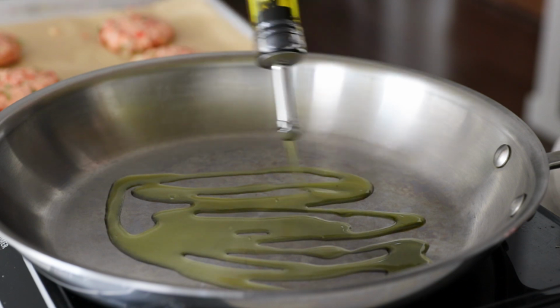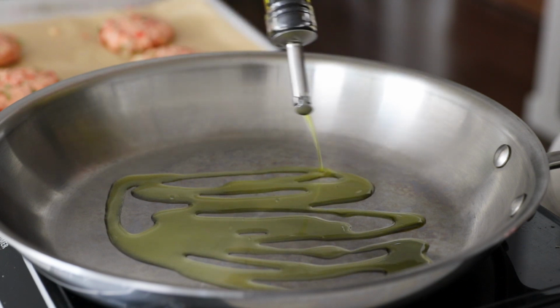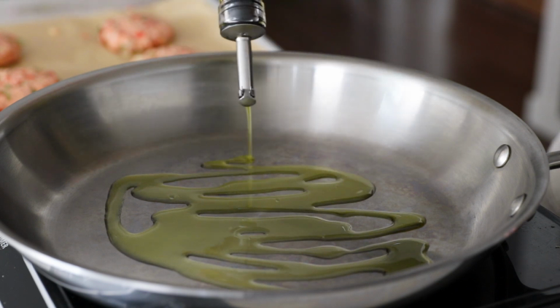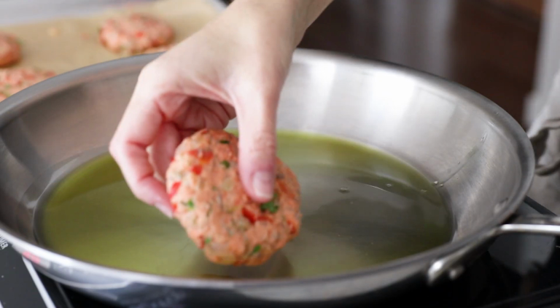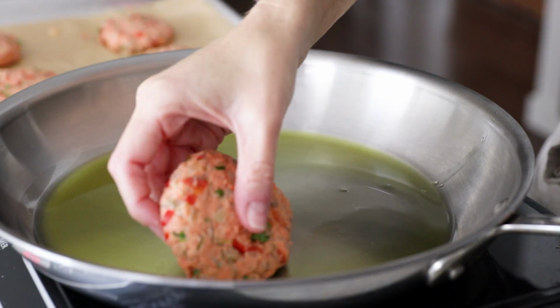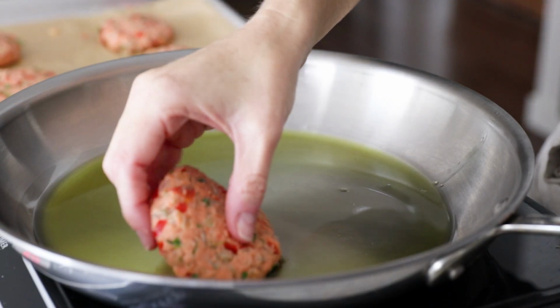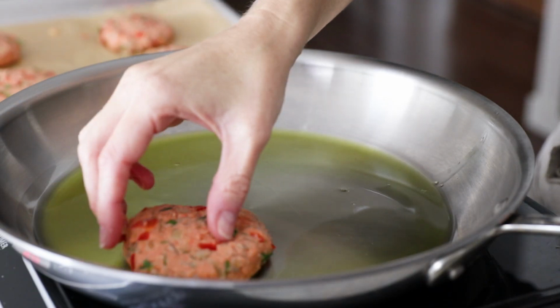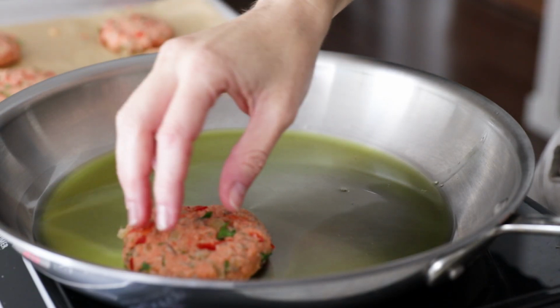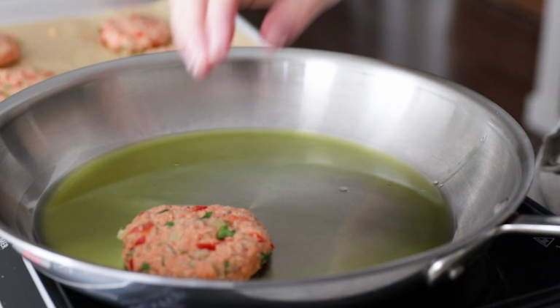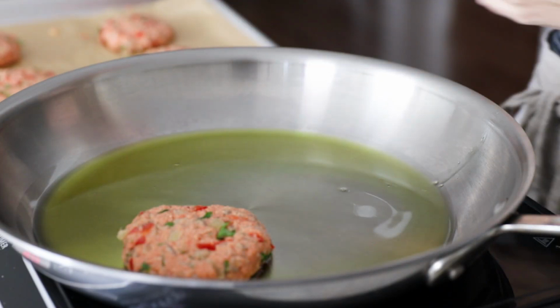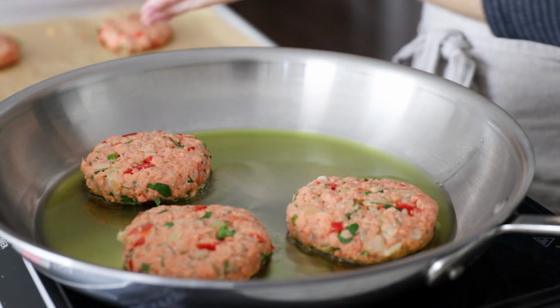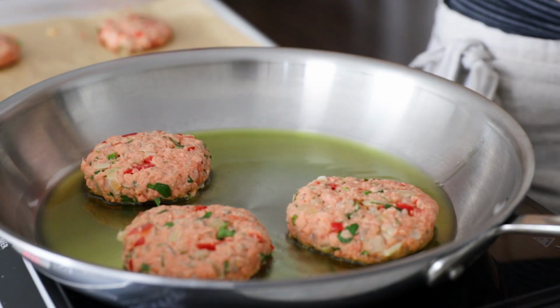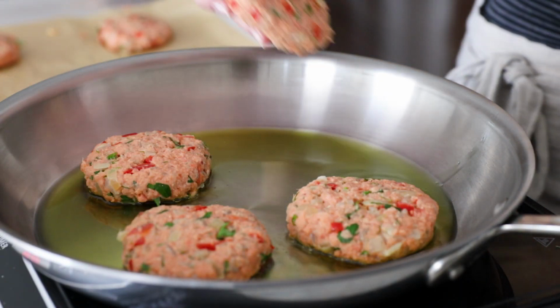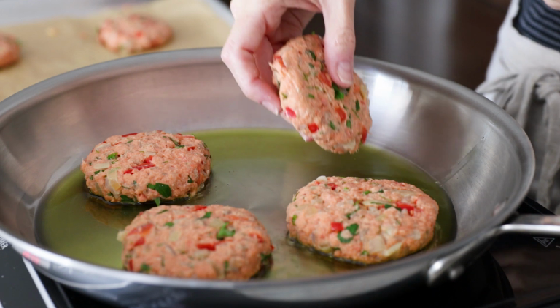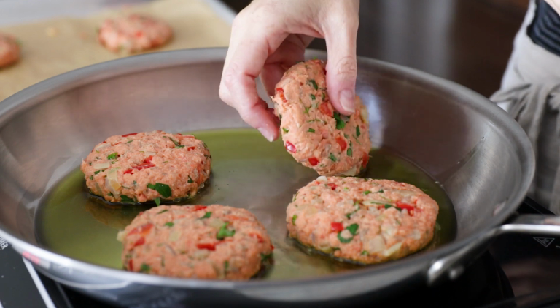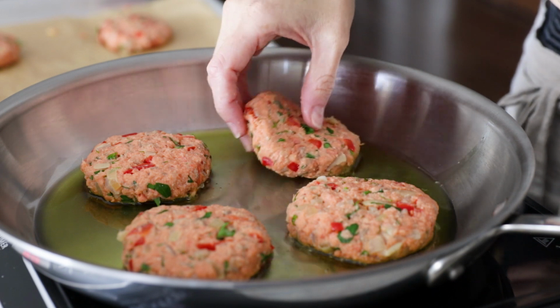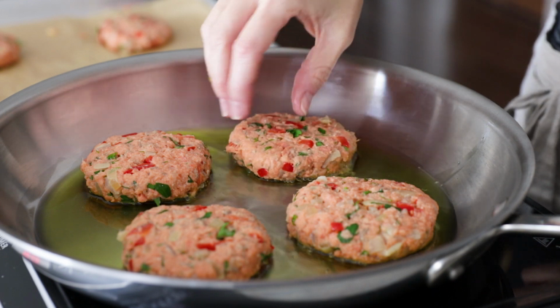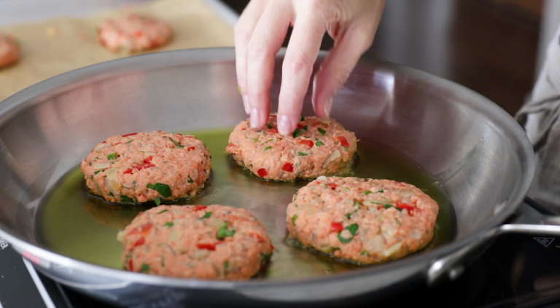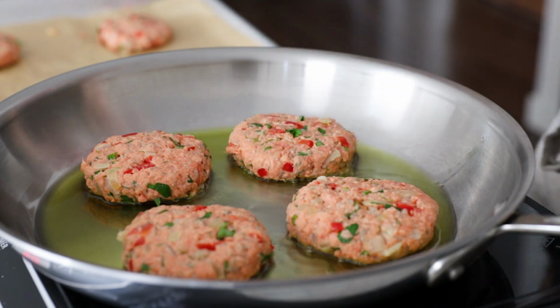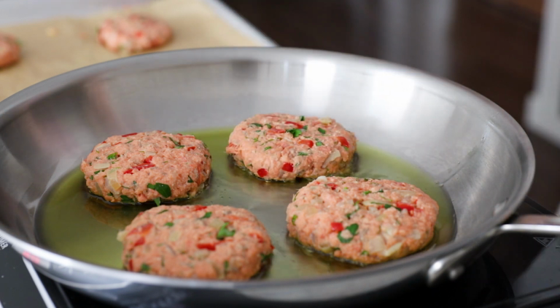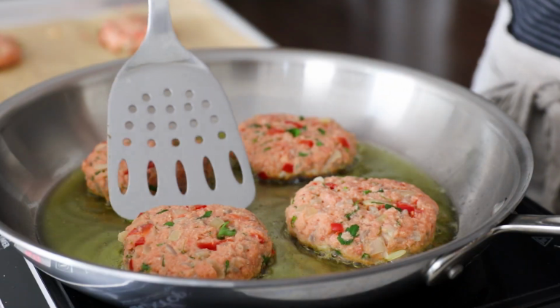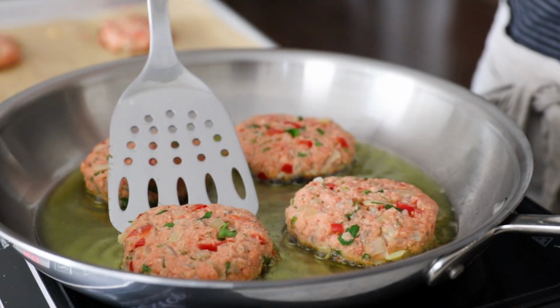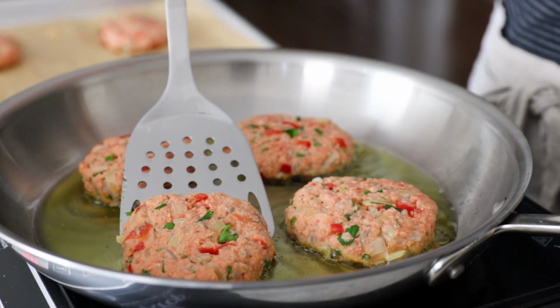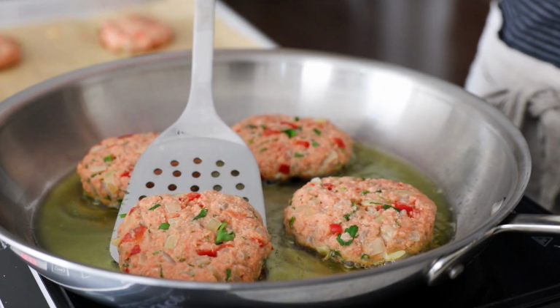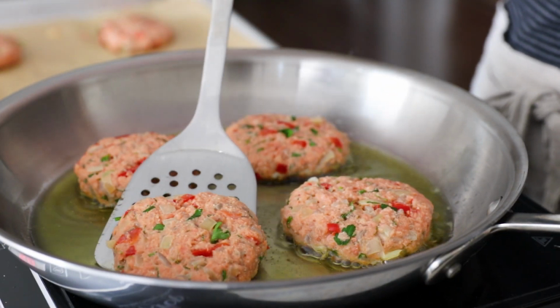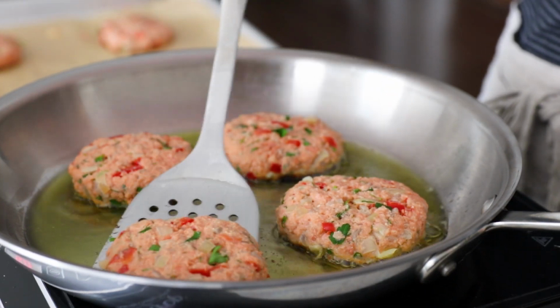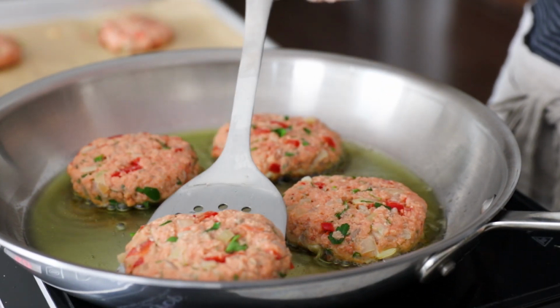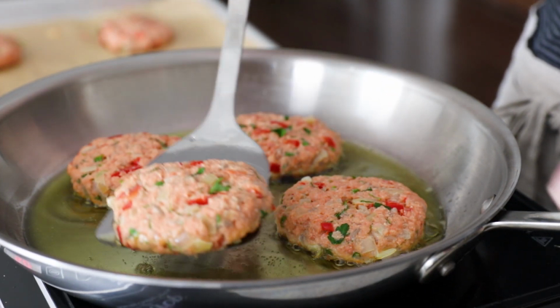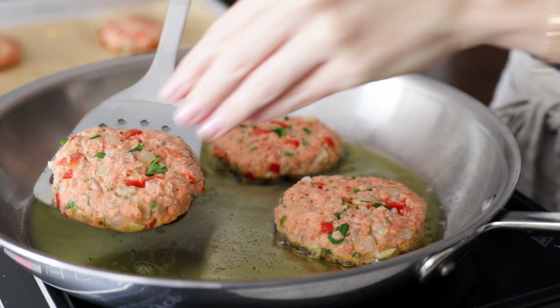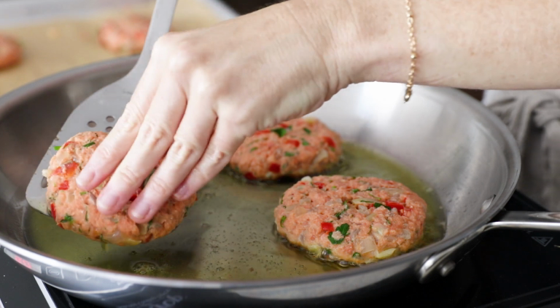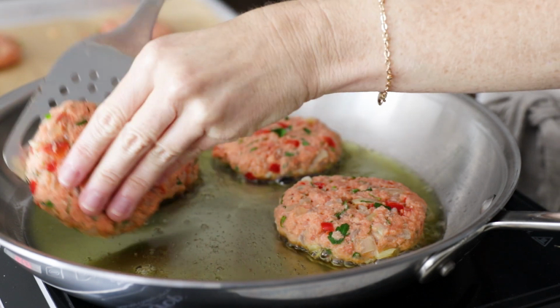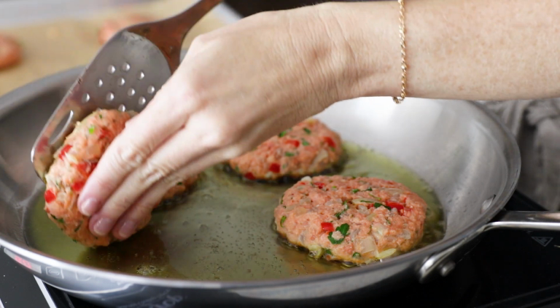Add several tablespoons of olive oil to a pan and cook the patties for about three to four minutes on each side. Once they're cooked through, transfer them to a paper towel-lined plate to remove any excess oil and serve them up.